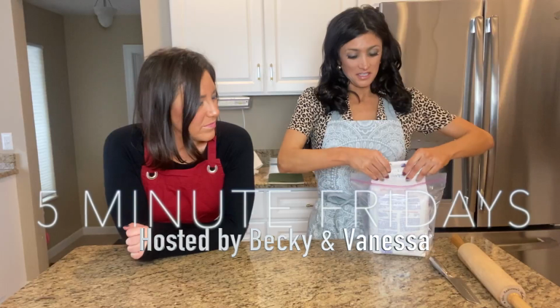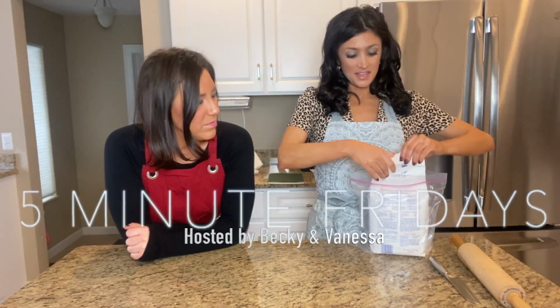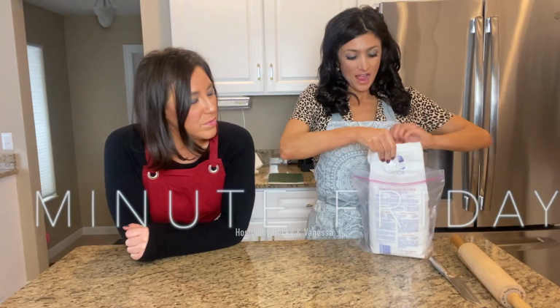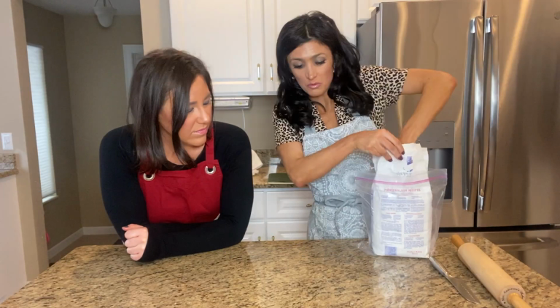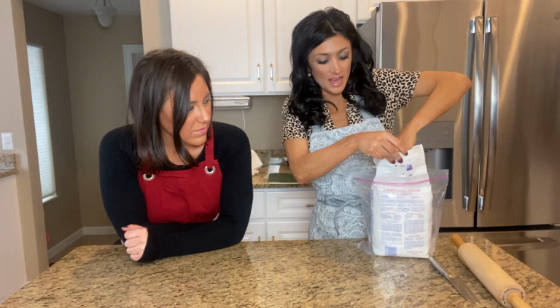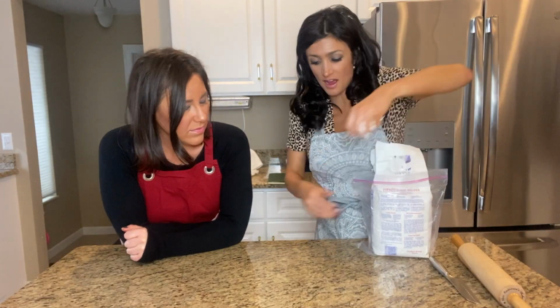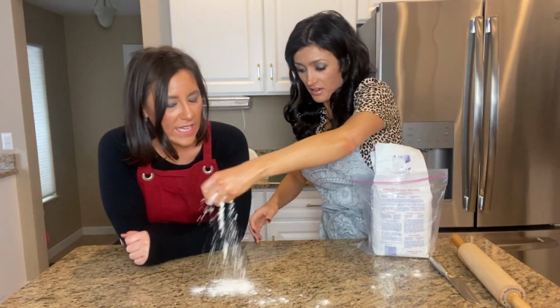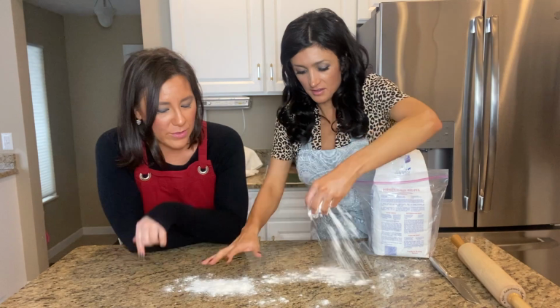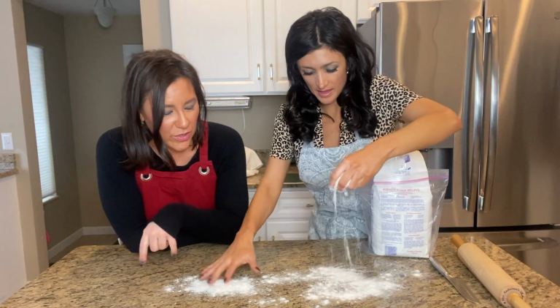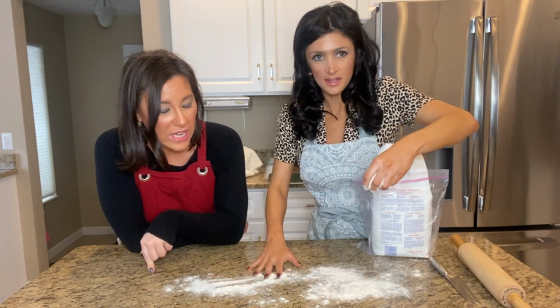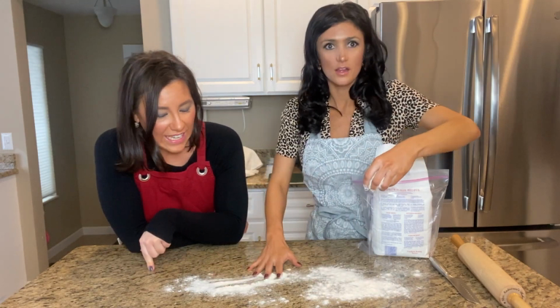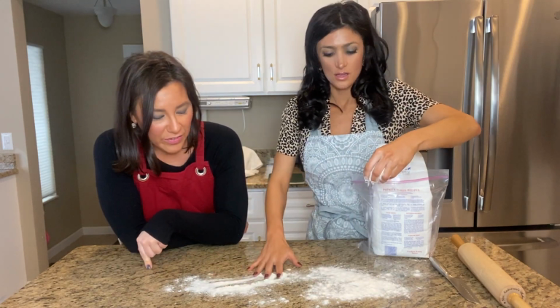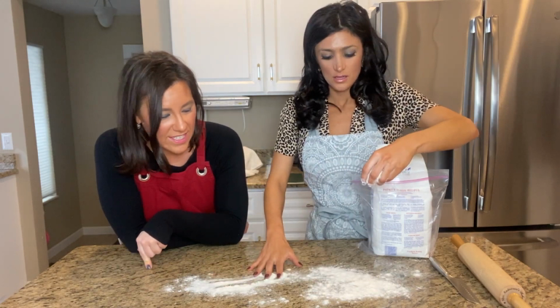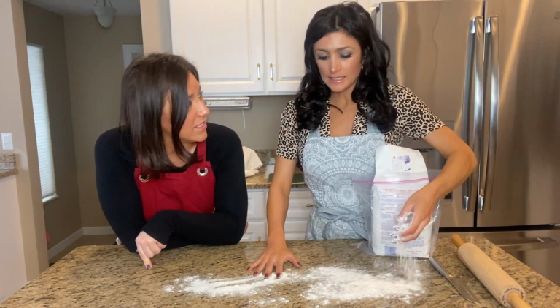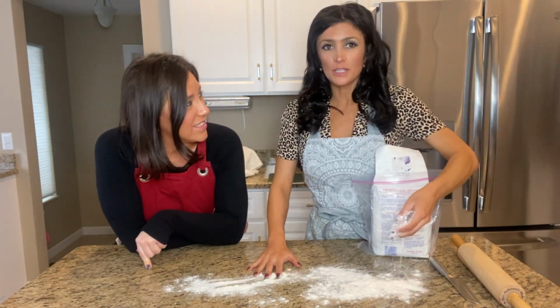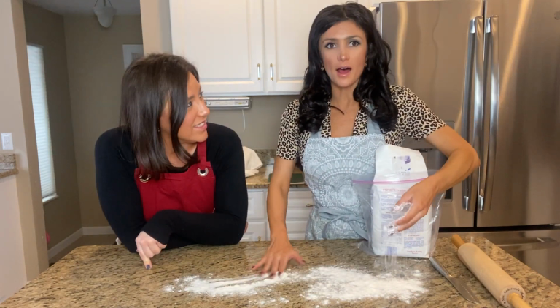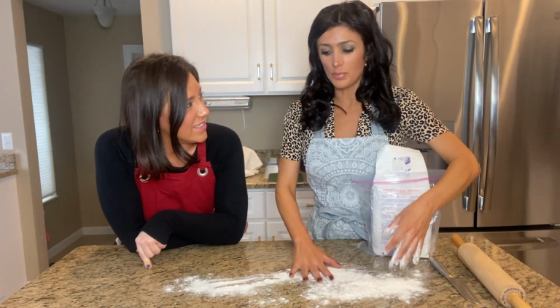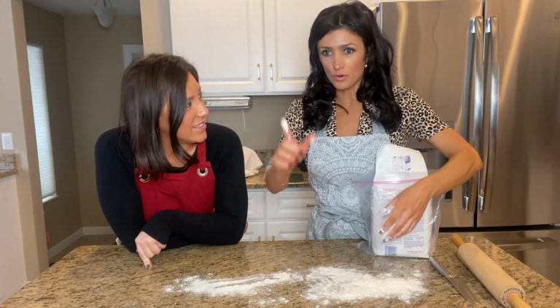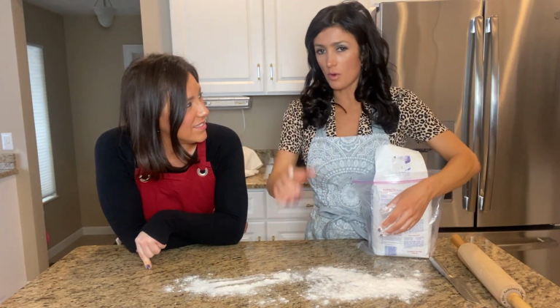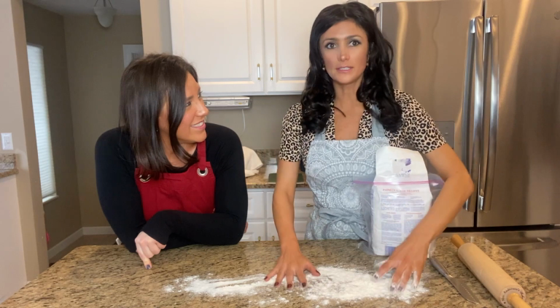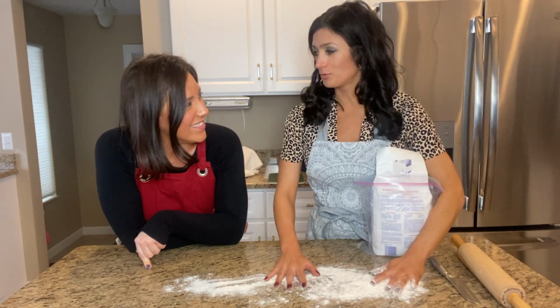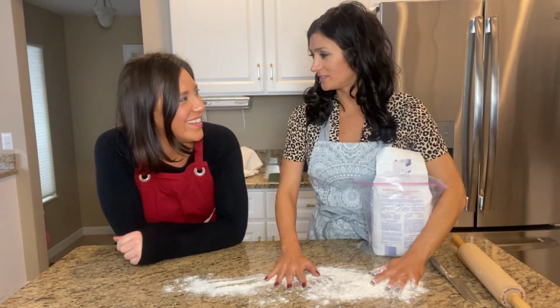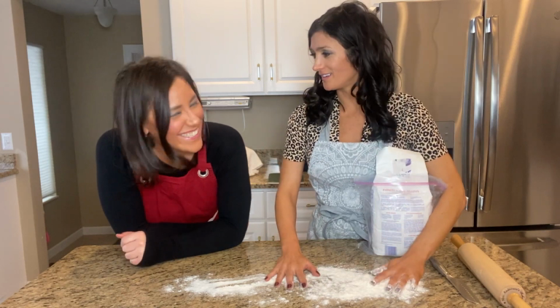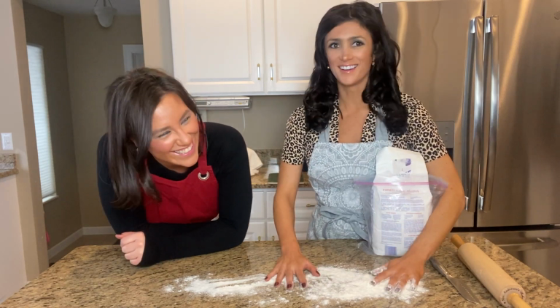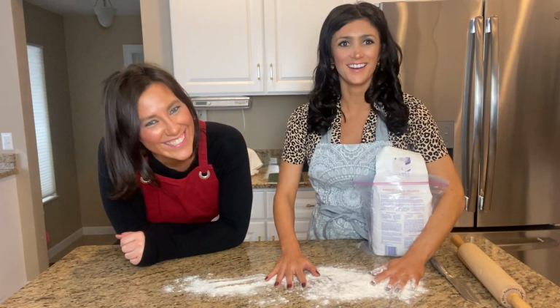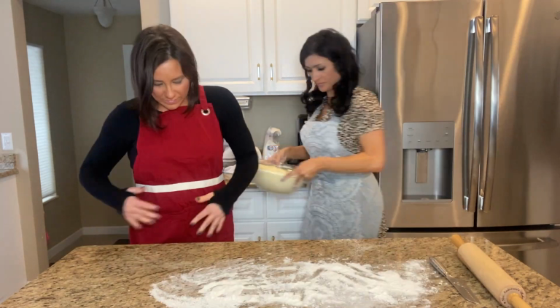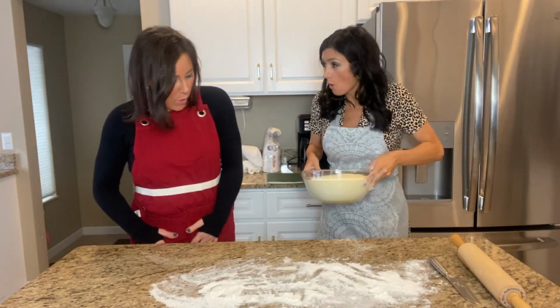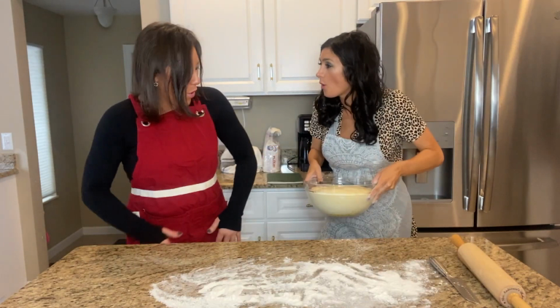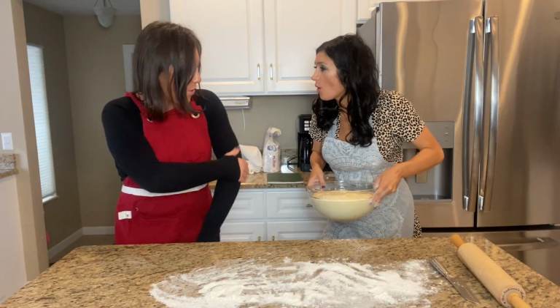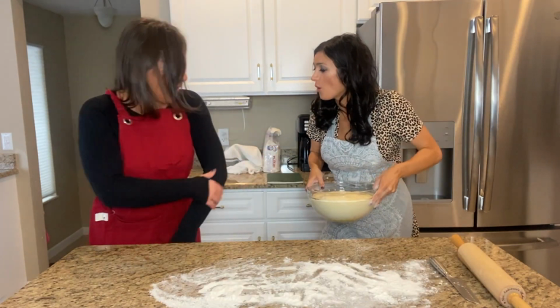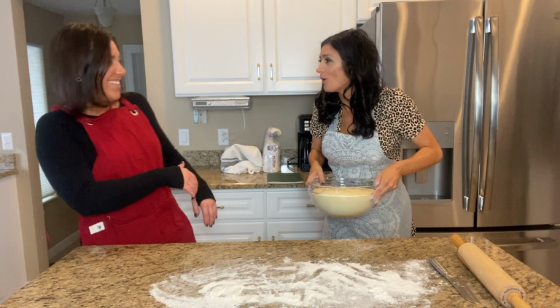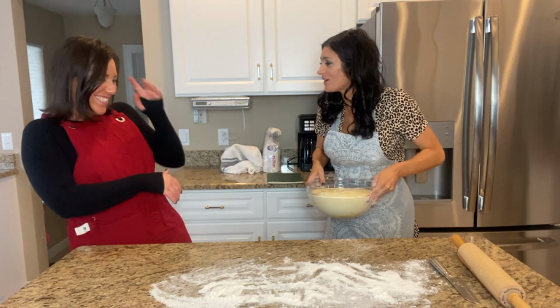Let's take that flour and lay it out. Shouldn't we clean the counter first? Yeah, I cleaned it really well, but you were over there watching Taylor Swift.